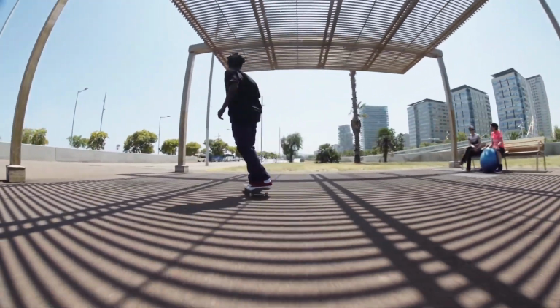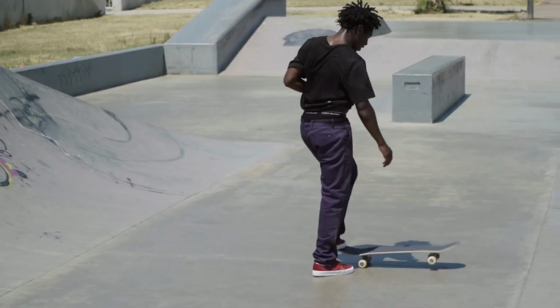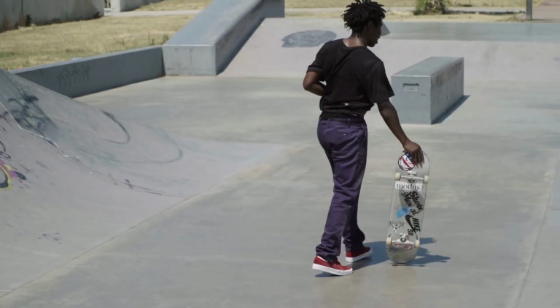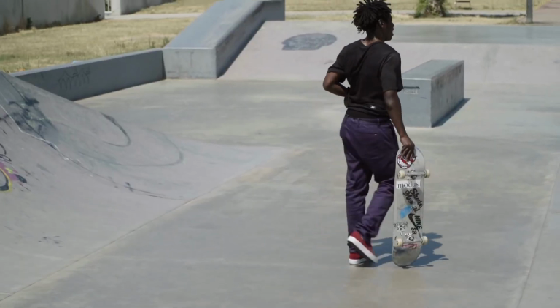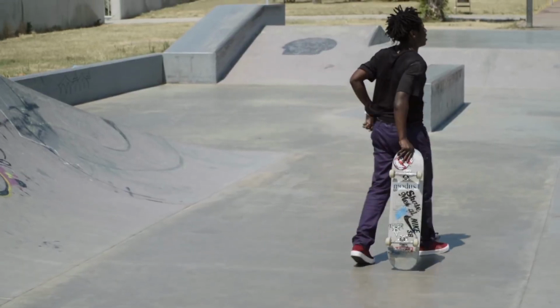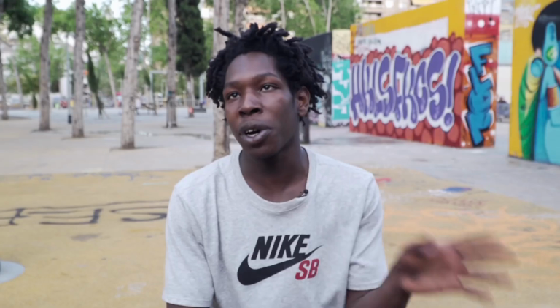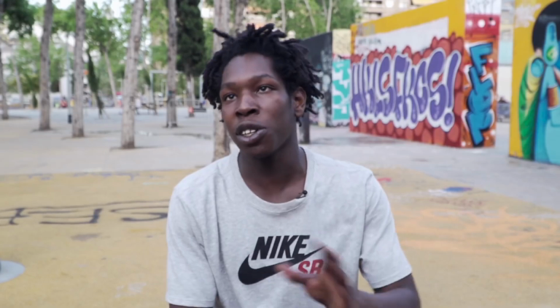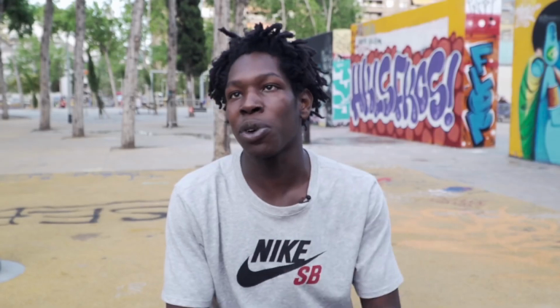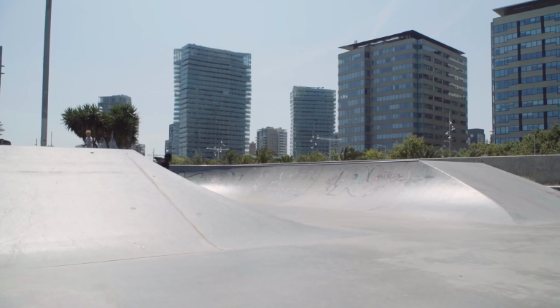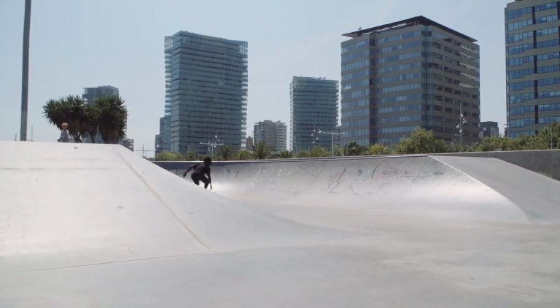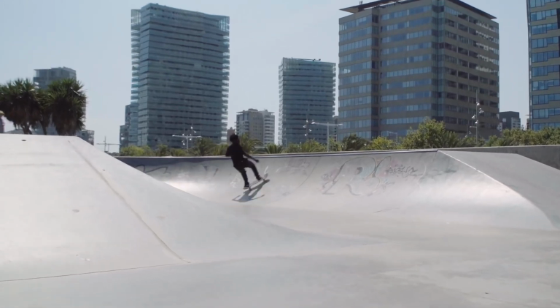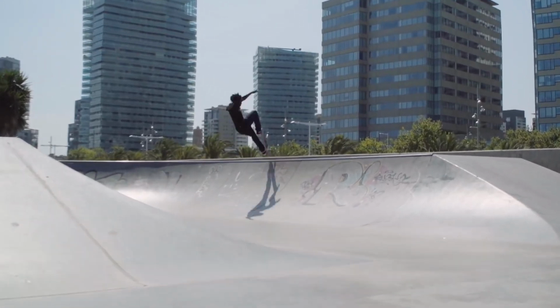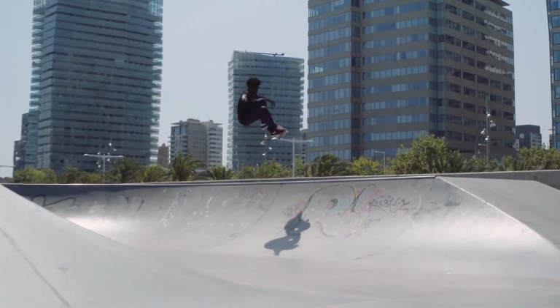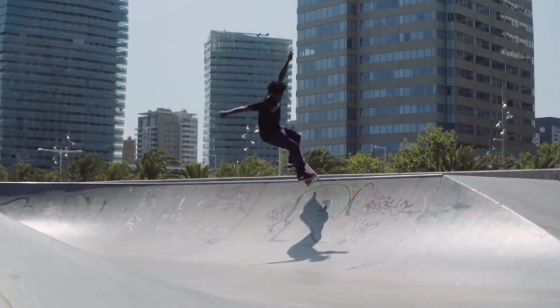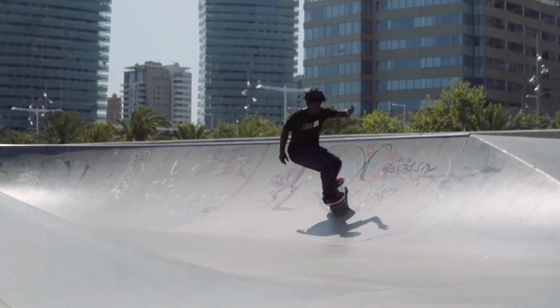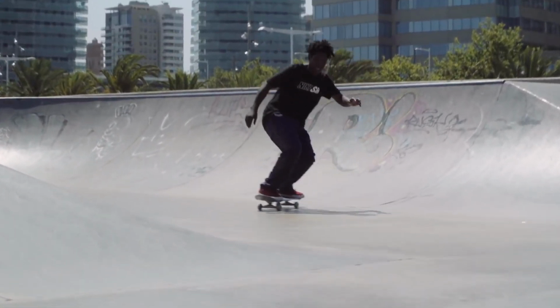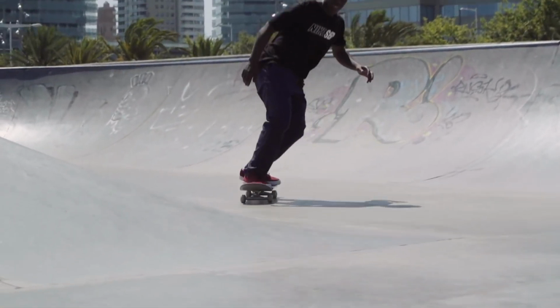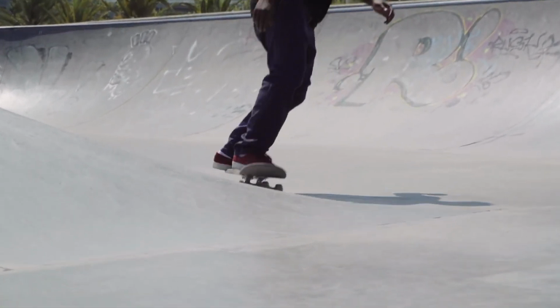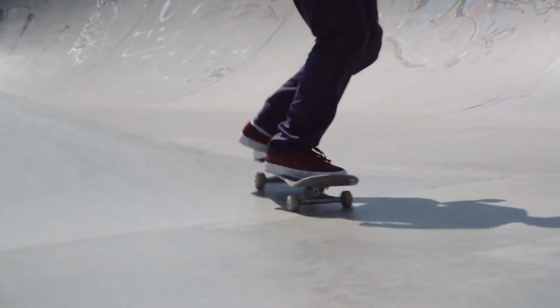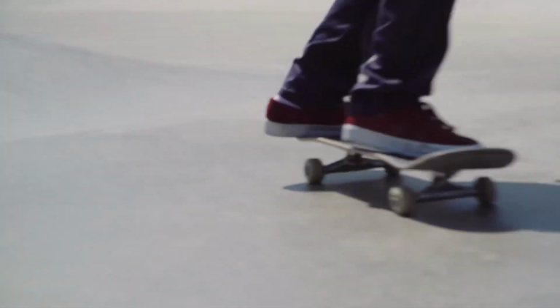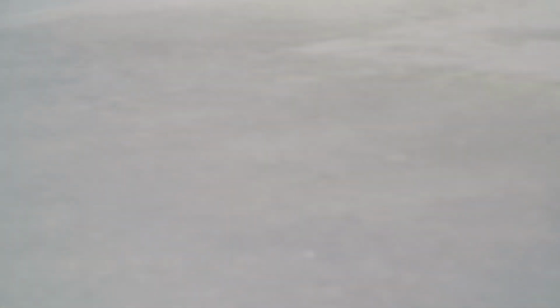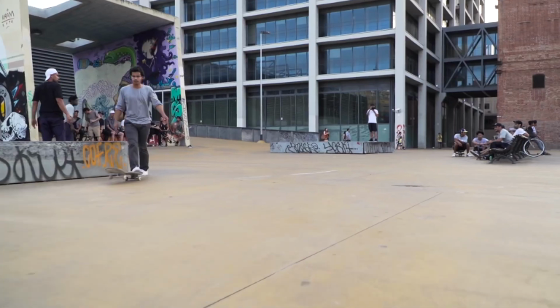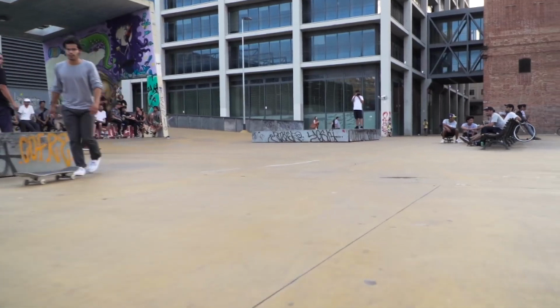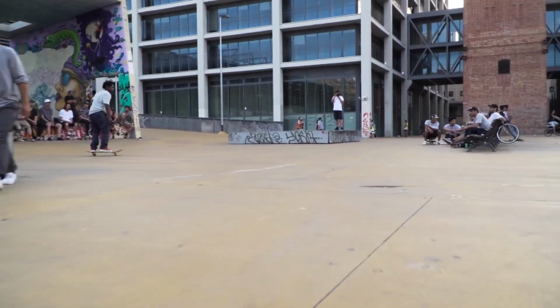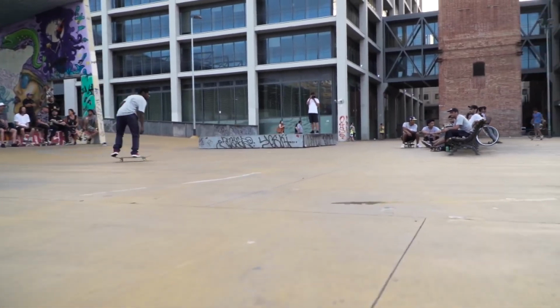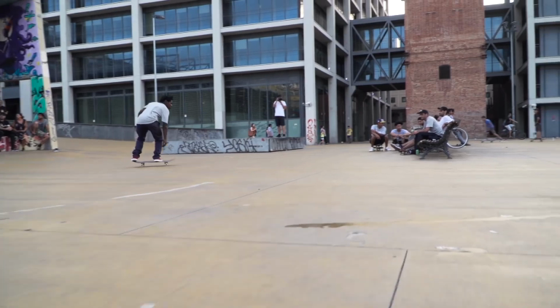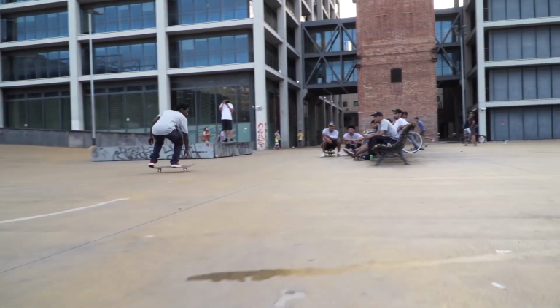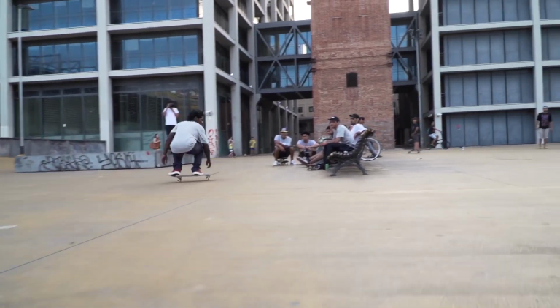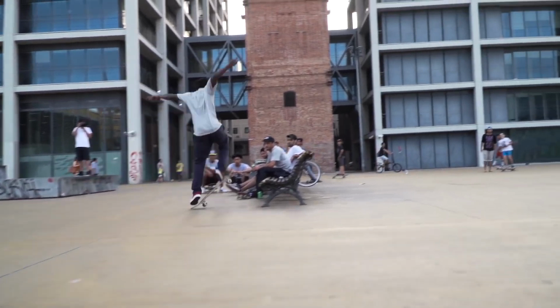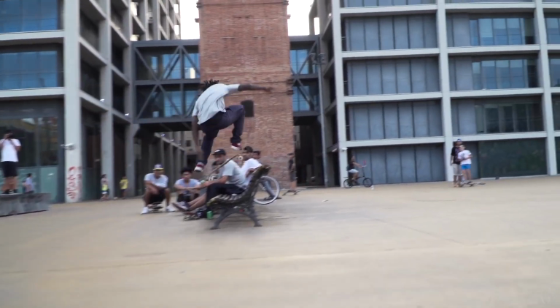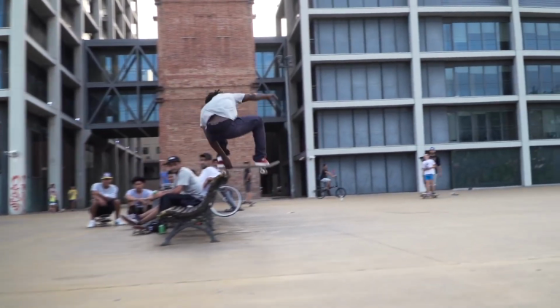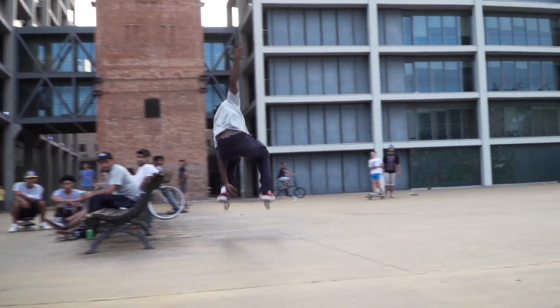If you want to do stalefish everywhere, then it's maybe good to learn a good ol' it. The thing I did was learning them straight in the street, then I took them to the training park.